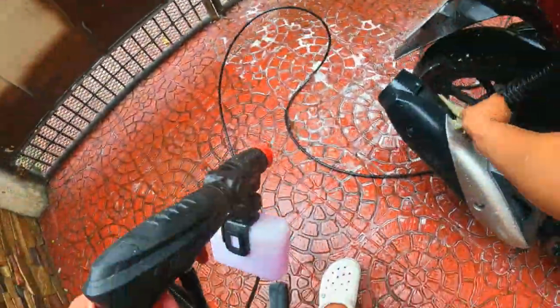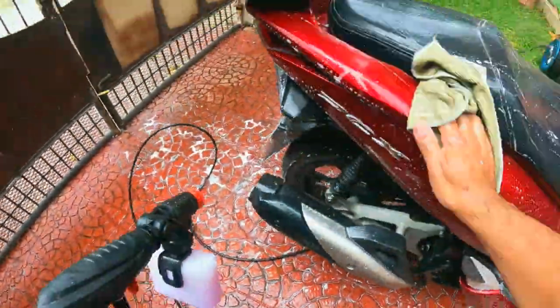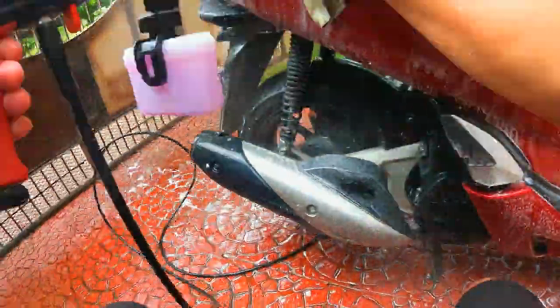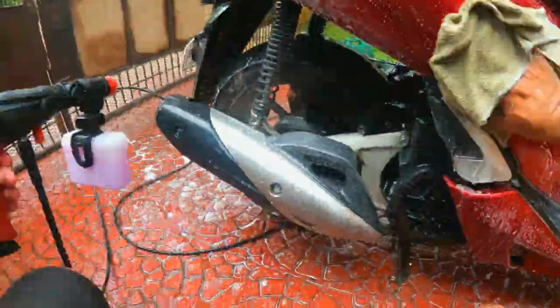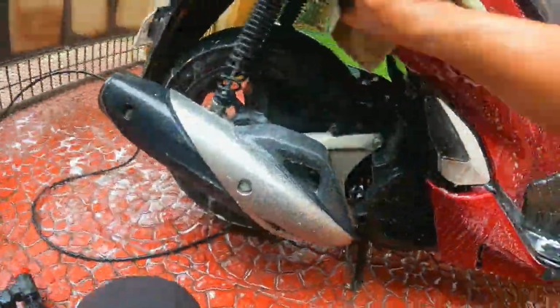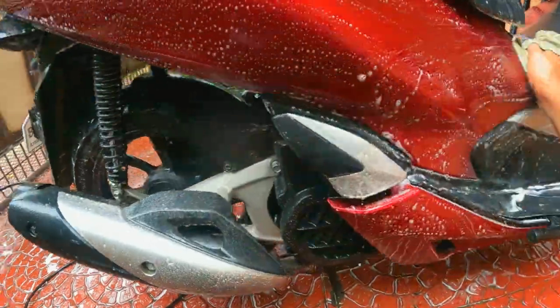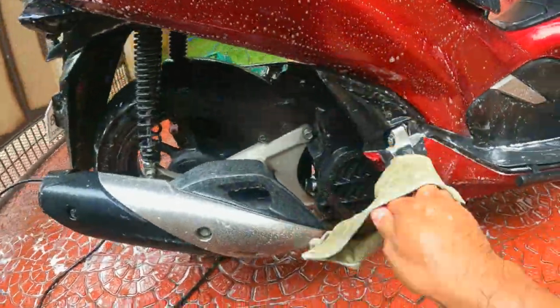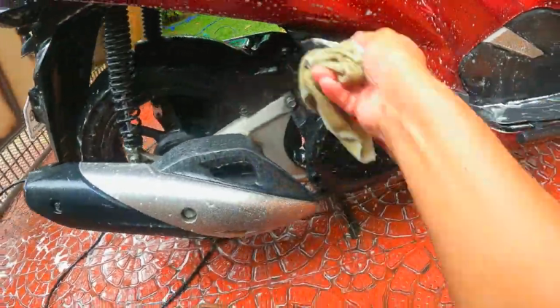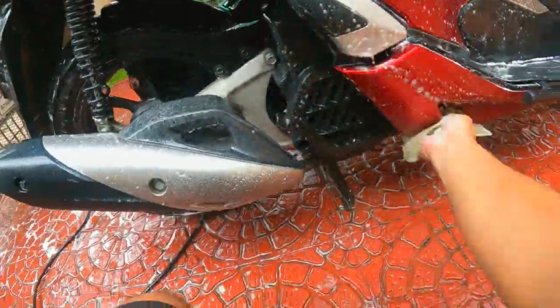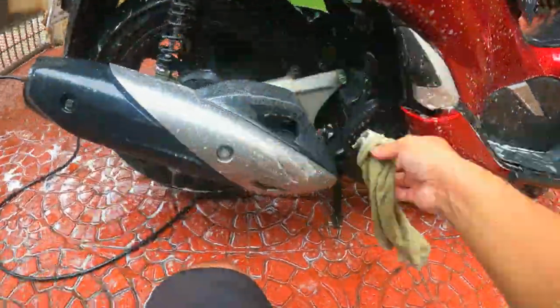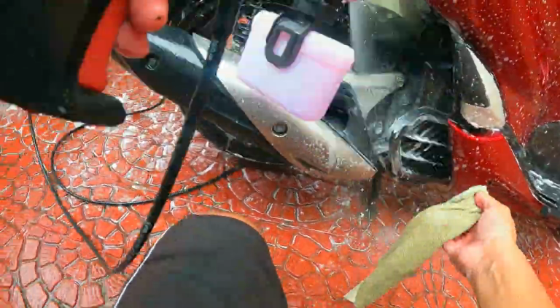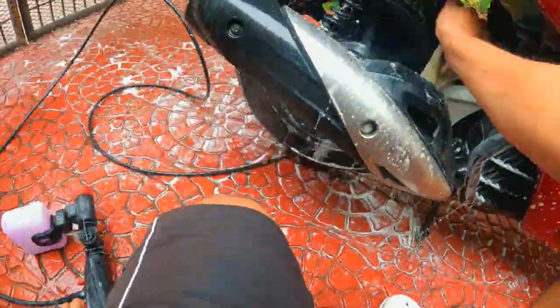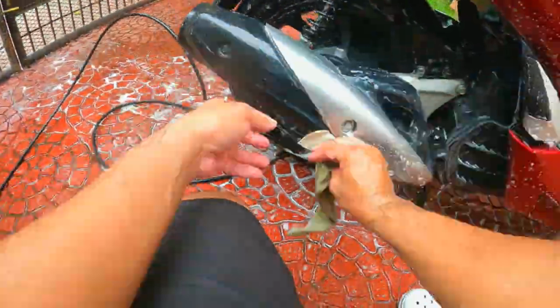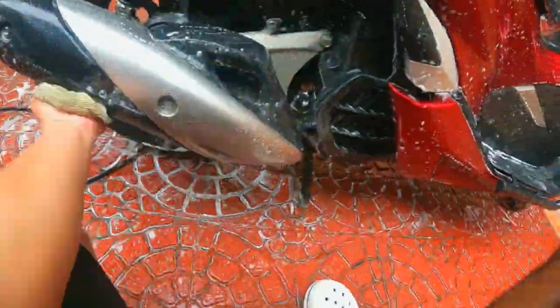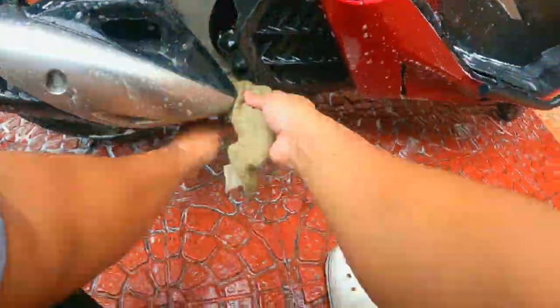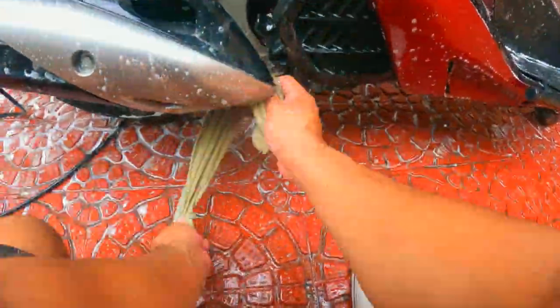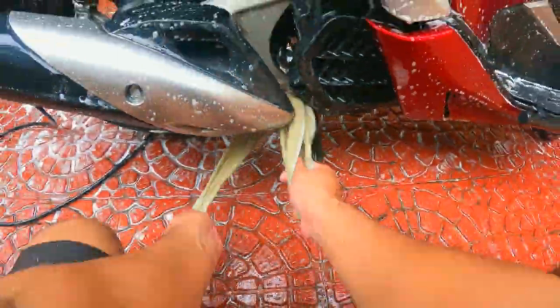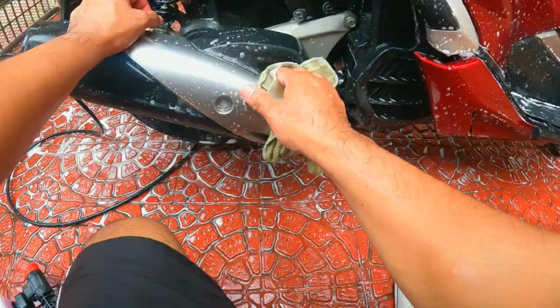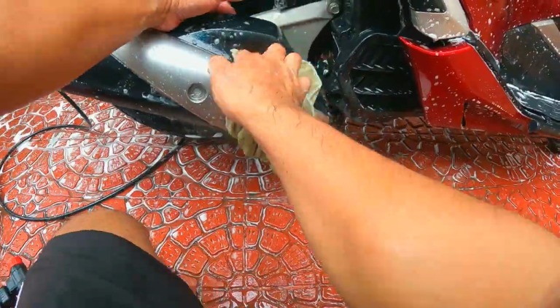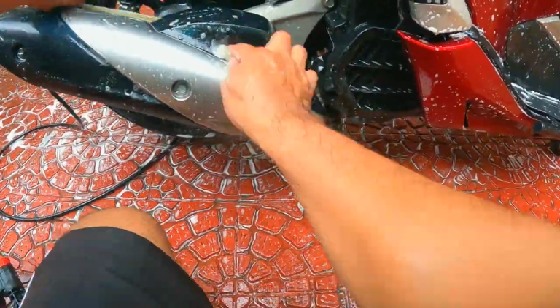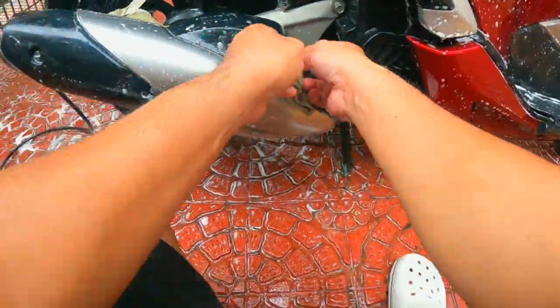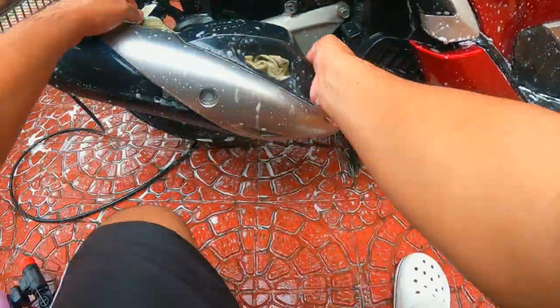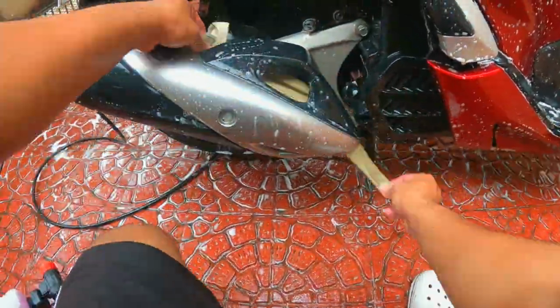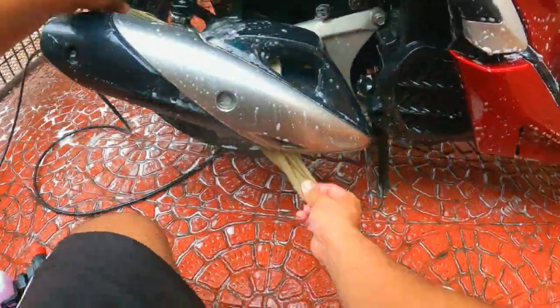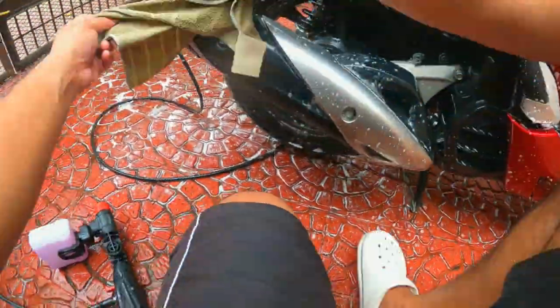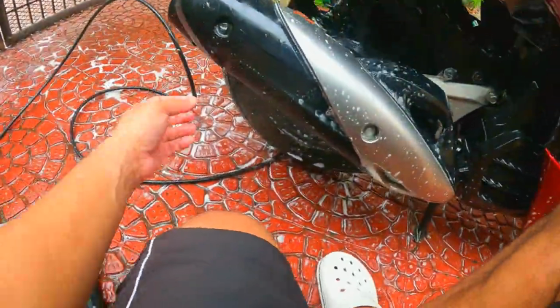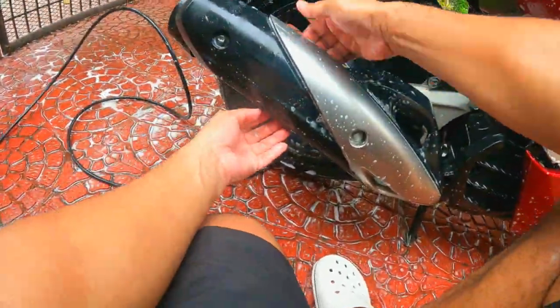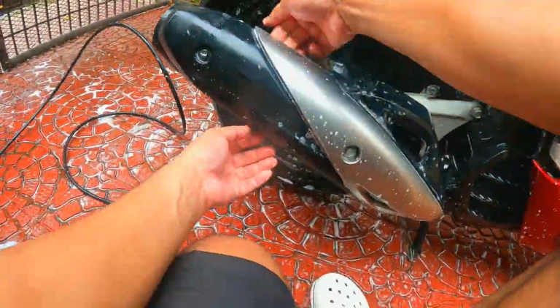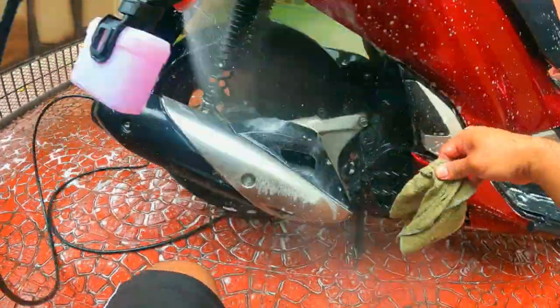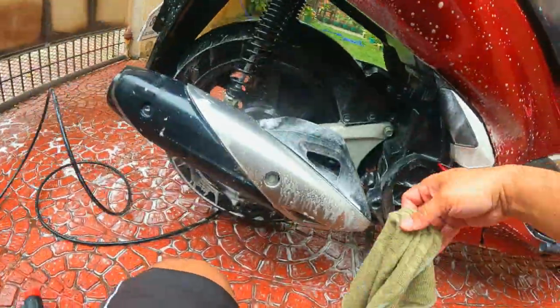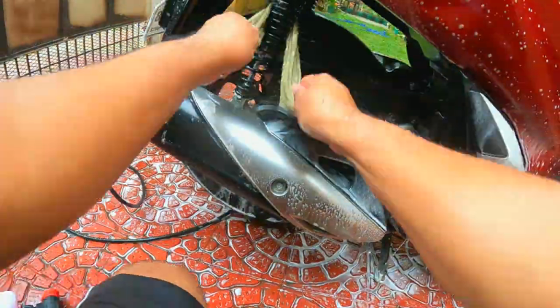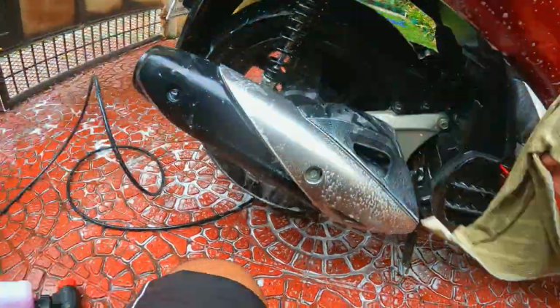The Bosch AquaTech 100 pressure washer is an option. If you do not have it yet, a simple hose connected to your faucet will suffice. One advantage a pressure washer has is that it can thoroughly clean the unreachable areas of your scooter.